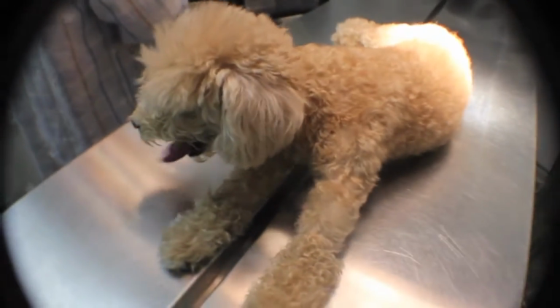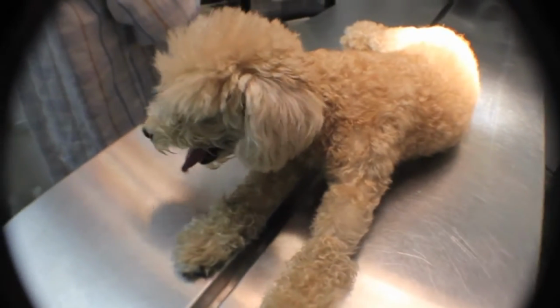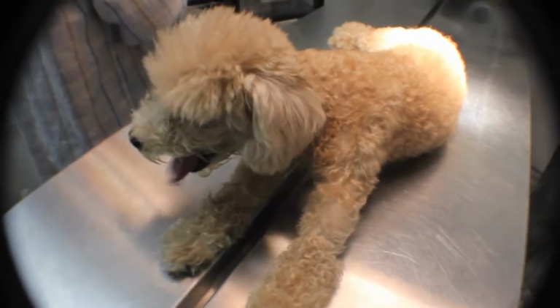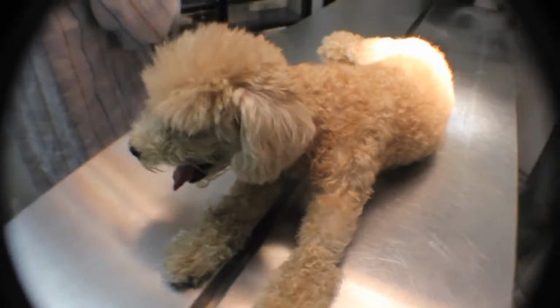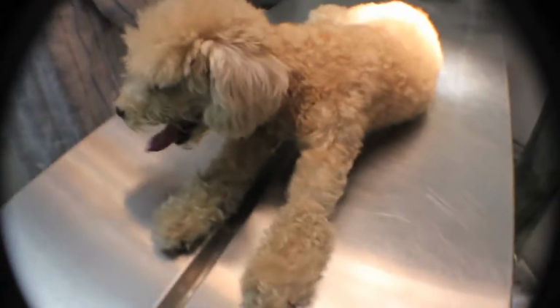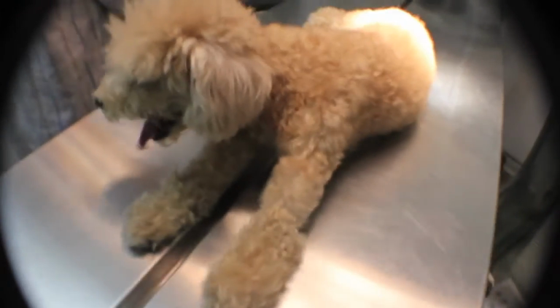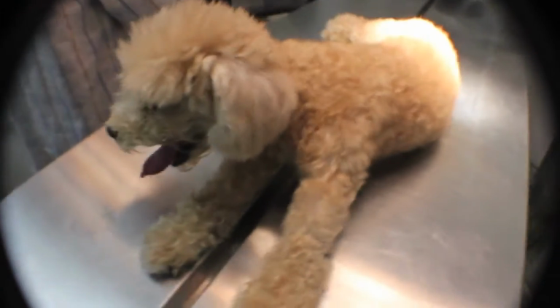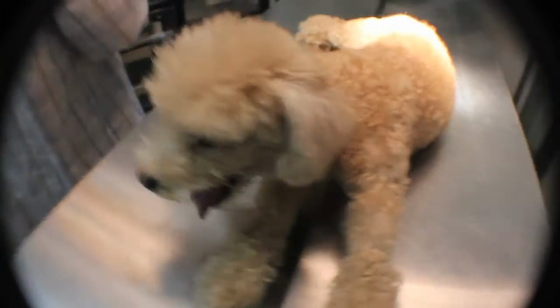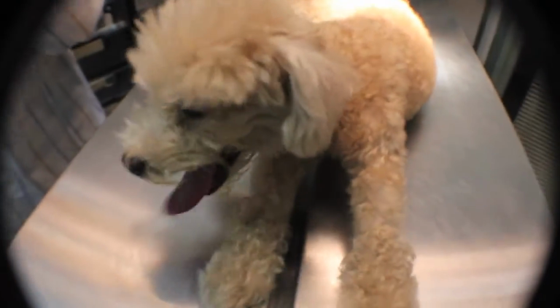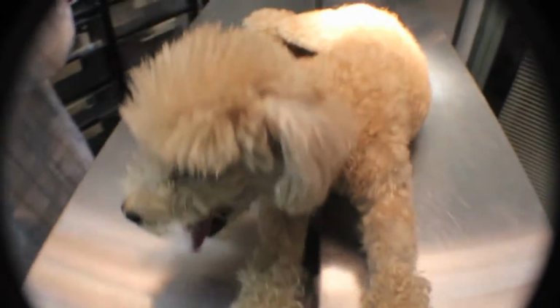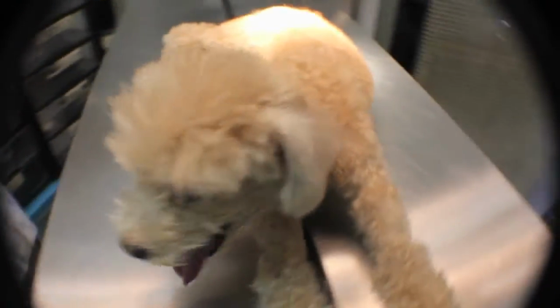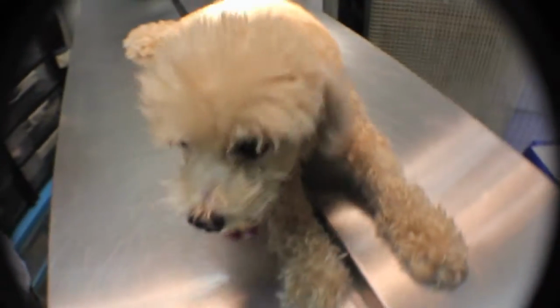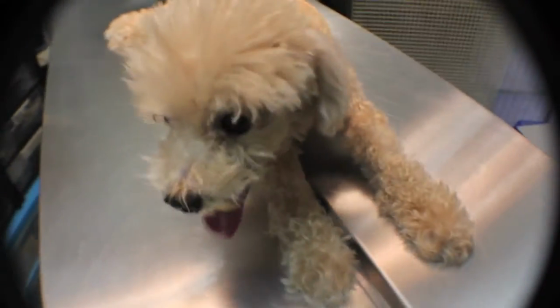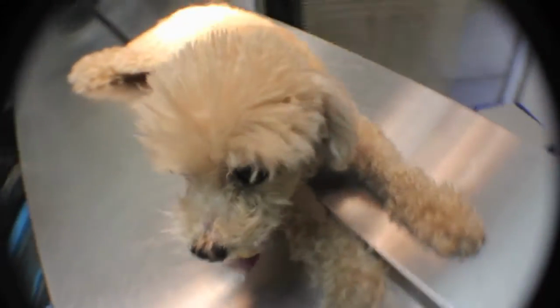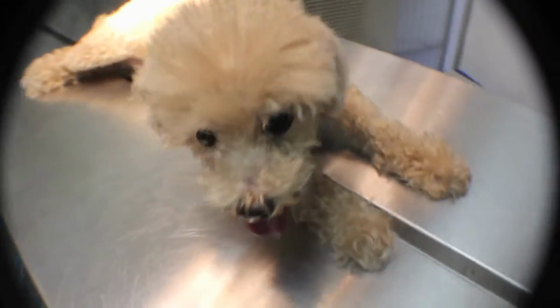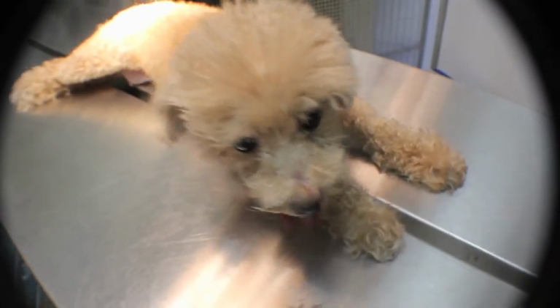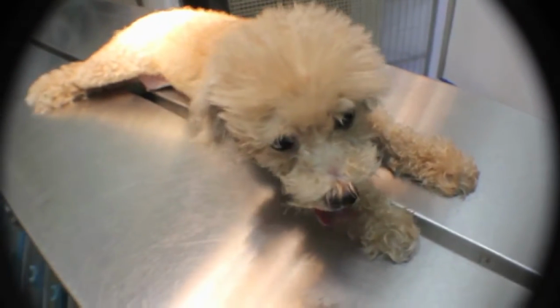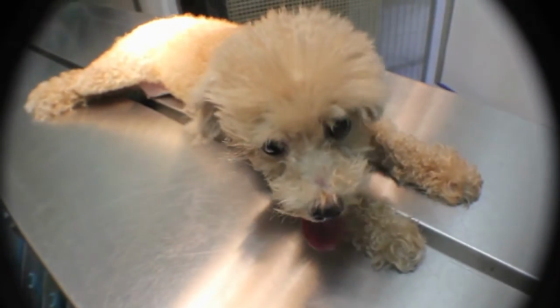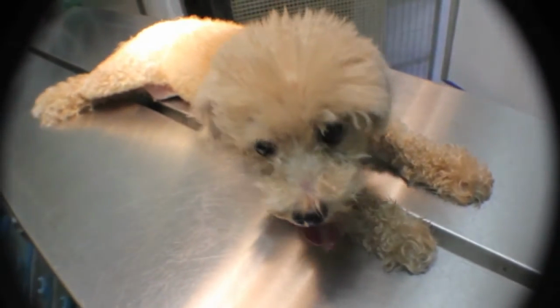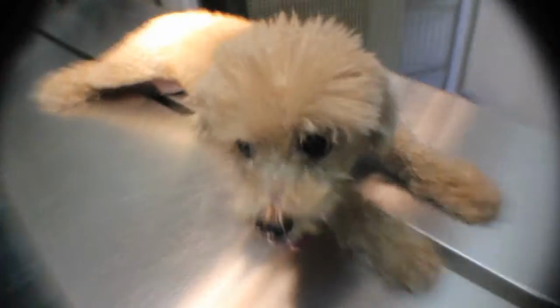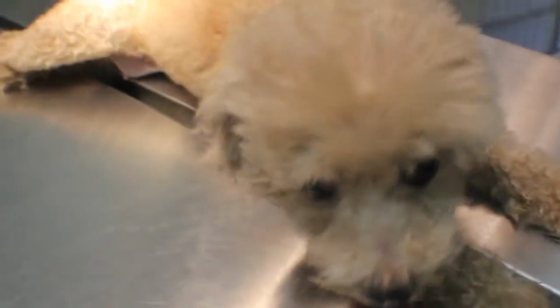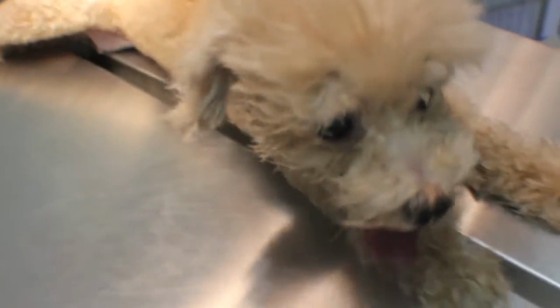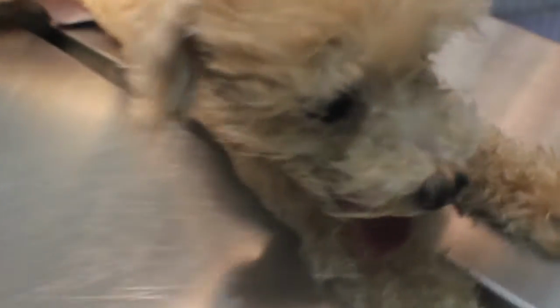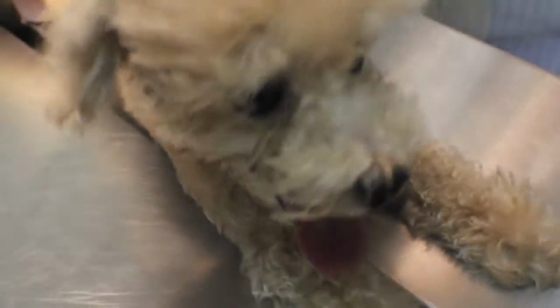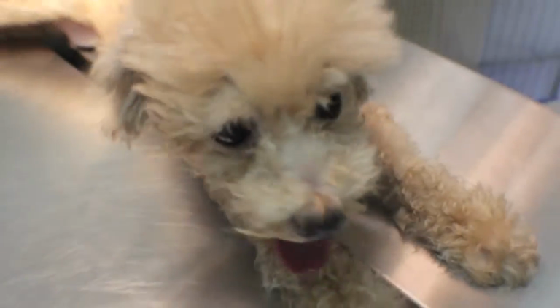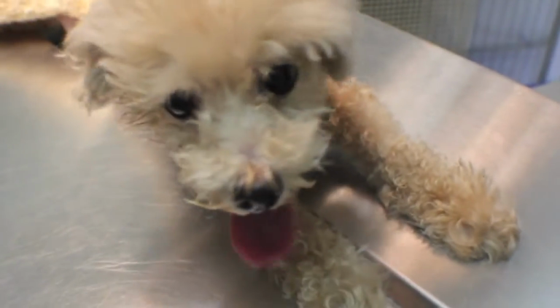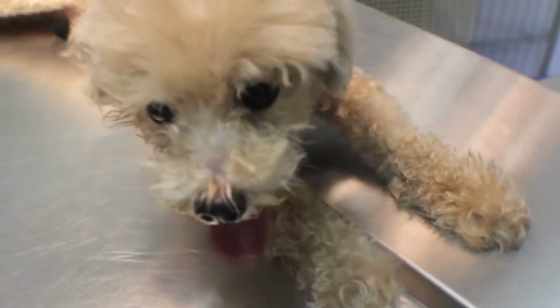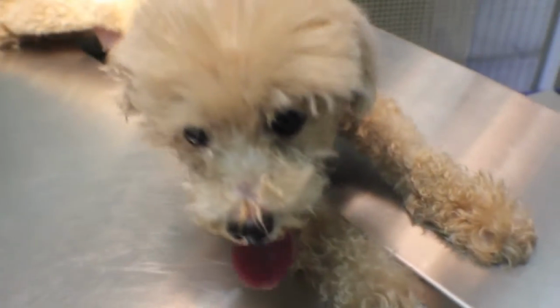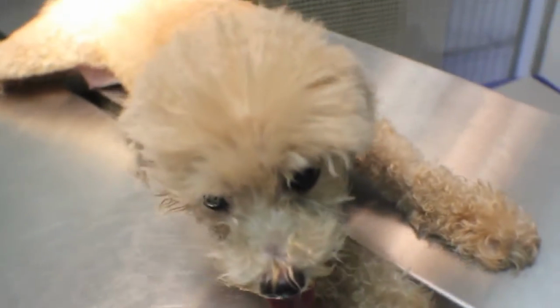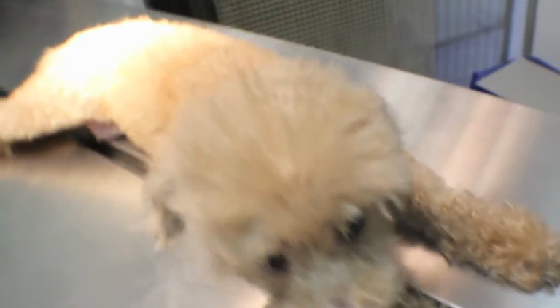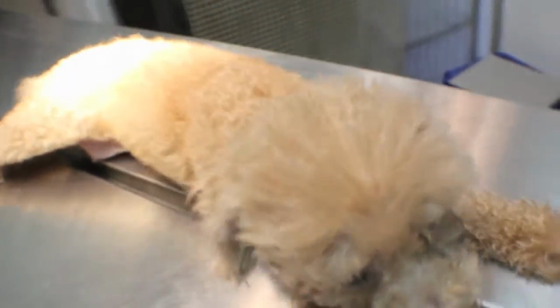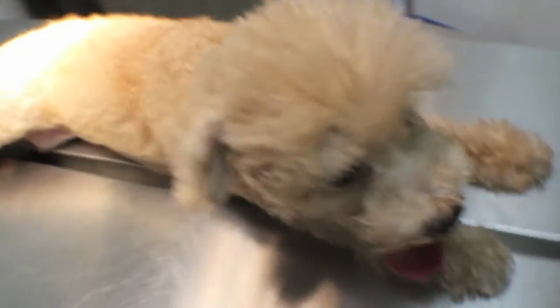Eclampsia is caused by poor nutrition during pregnancy. It may be life-threatening if not treated early. It is more common in toy breeds such as toy poodles, as well as dams who just gave birth to a first litter.